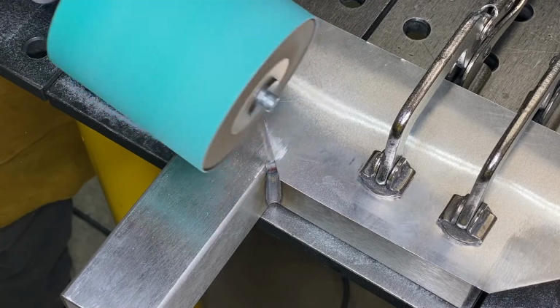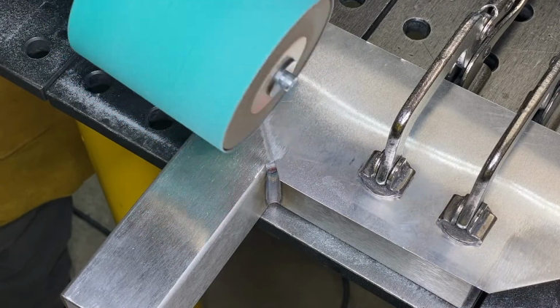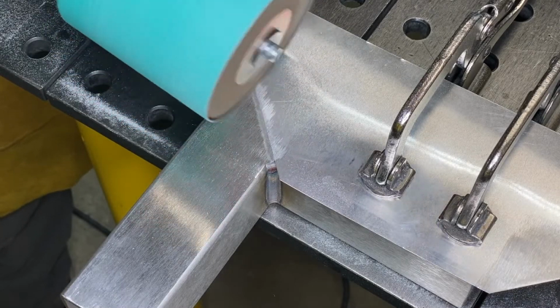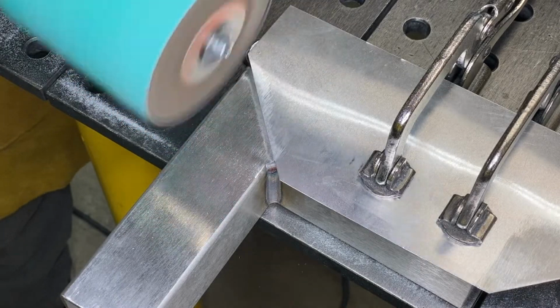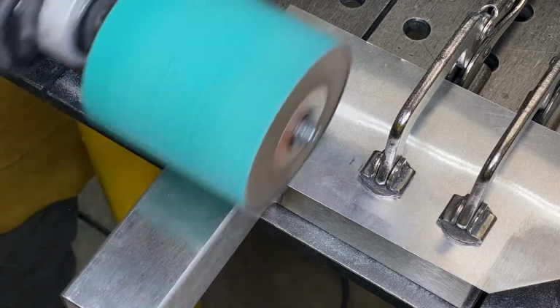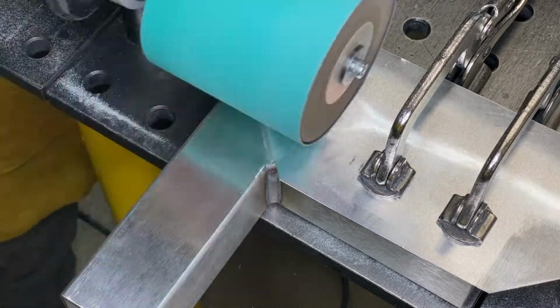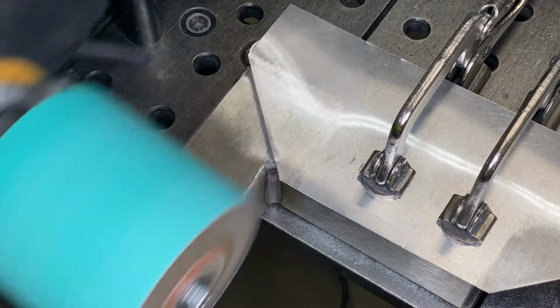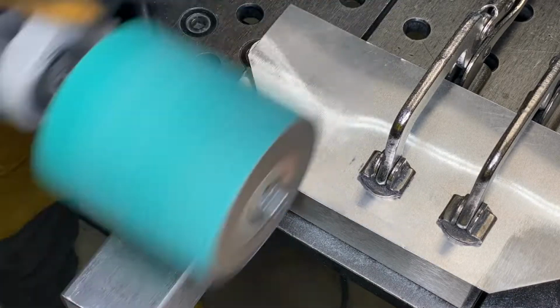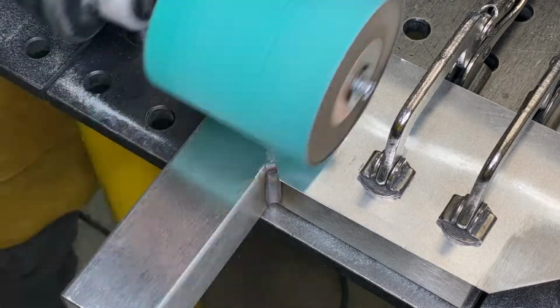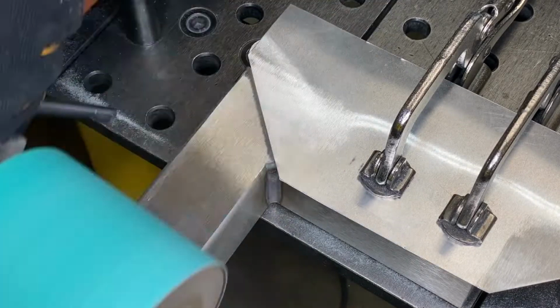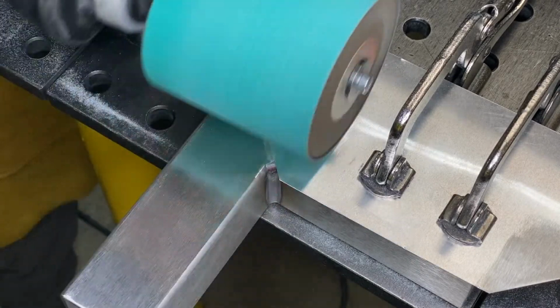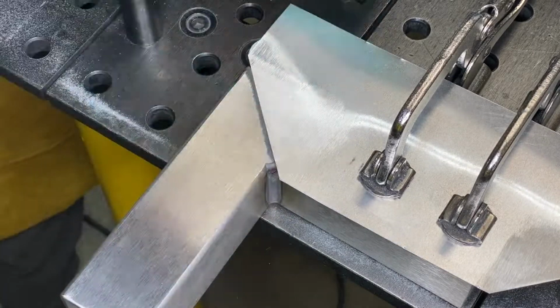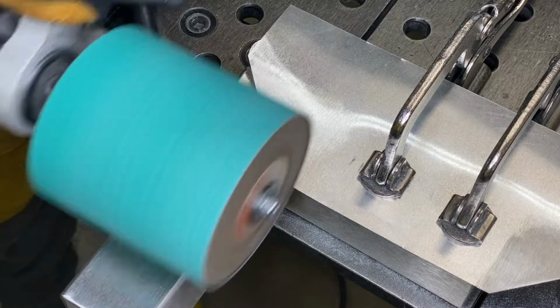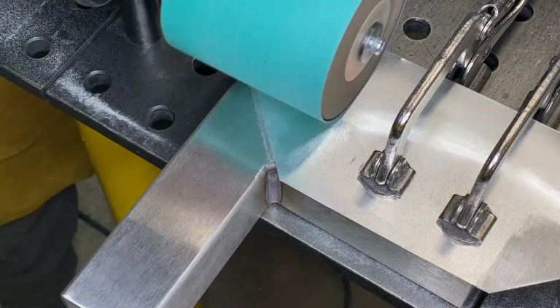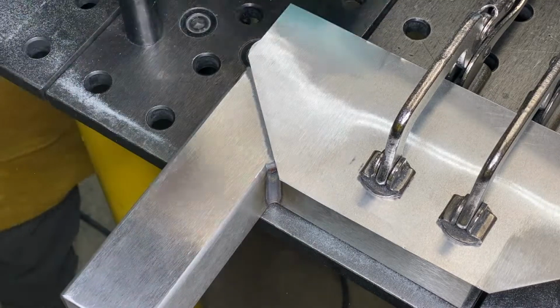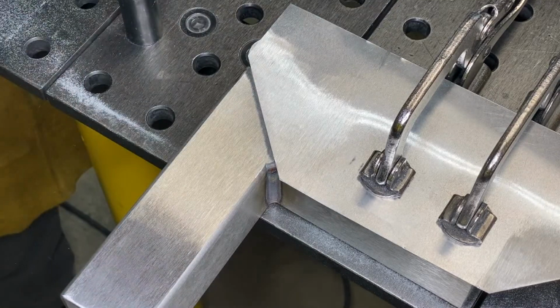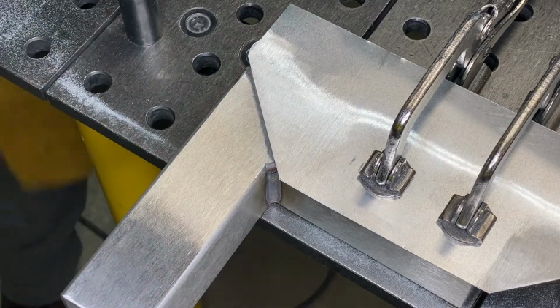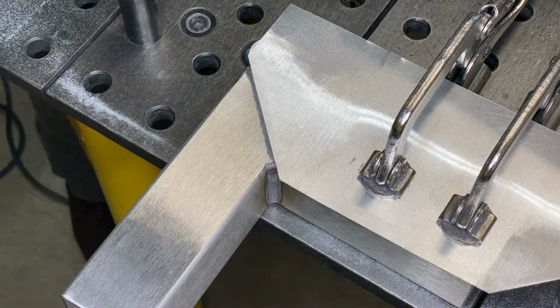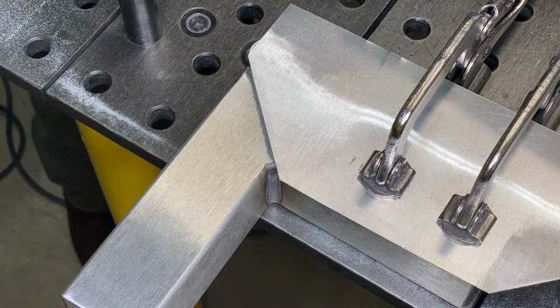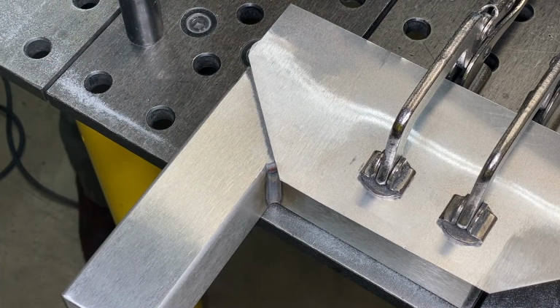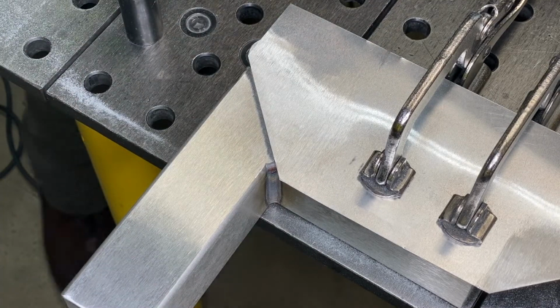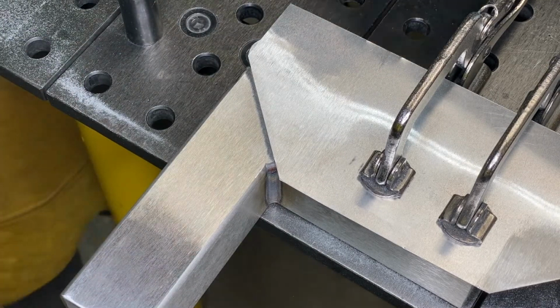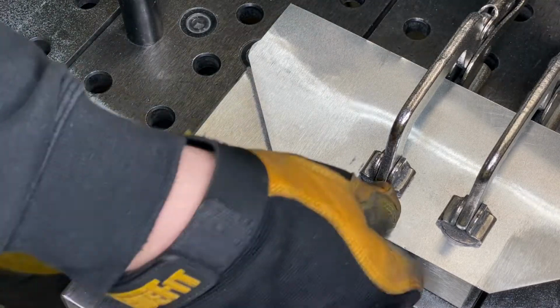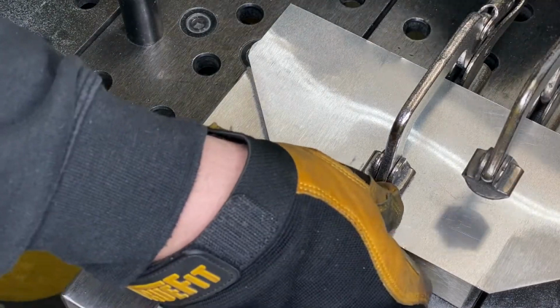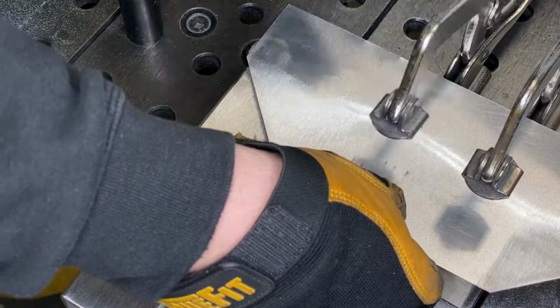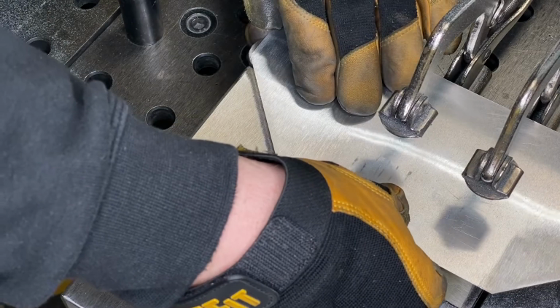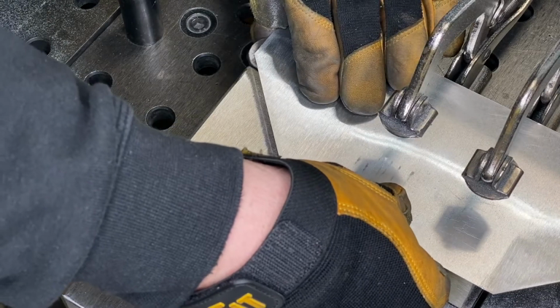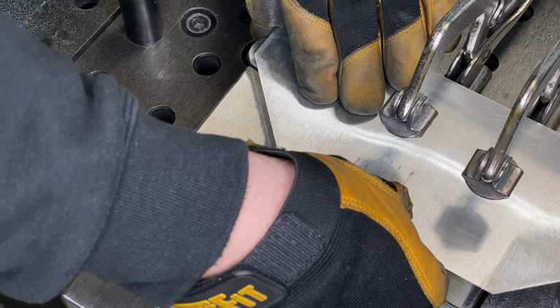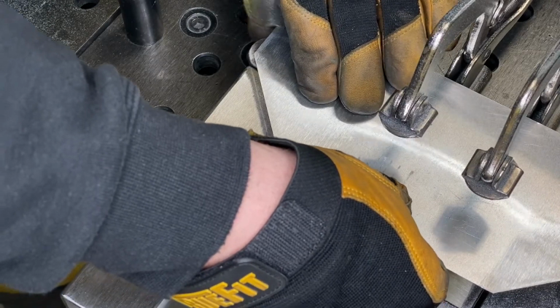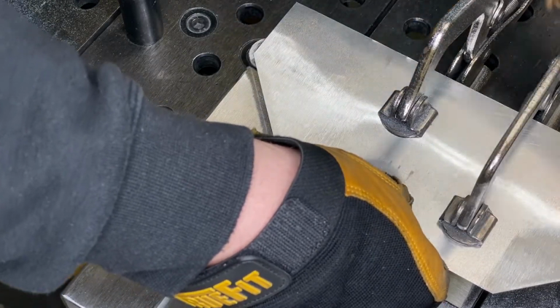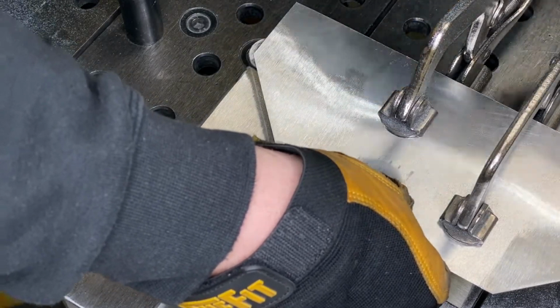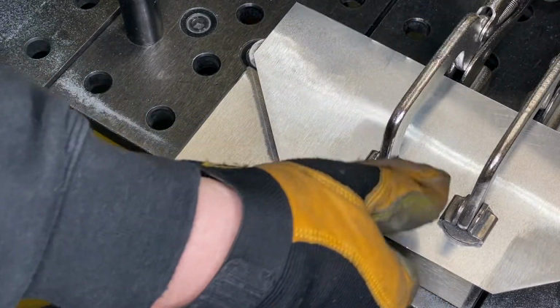Using a rotary trim sander, such as the Fein WPO-1425E, we can blend the weld joint with the rest of the material. A piece of flashing or thin sheet metal can be used to protect the adjacent tube.